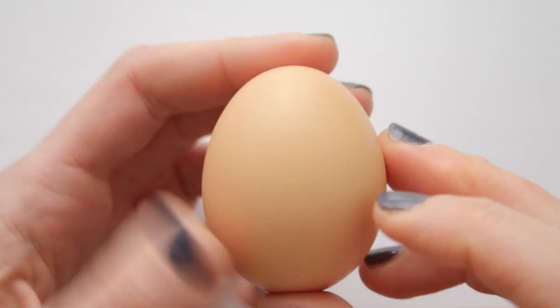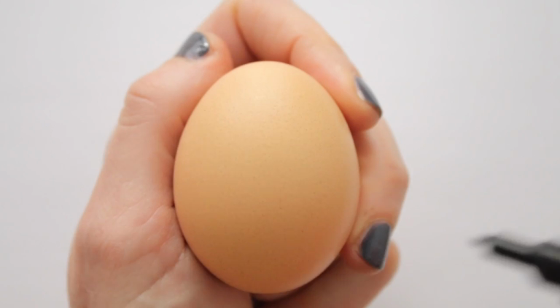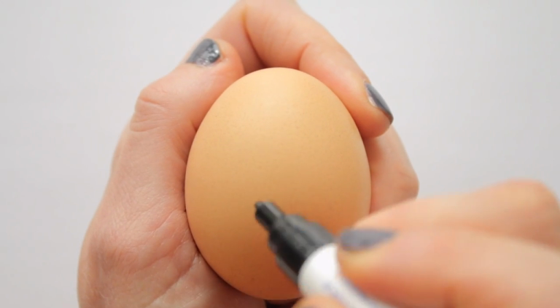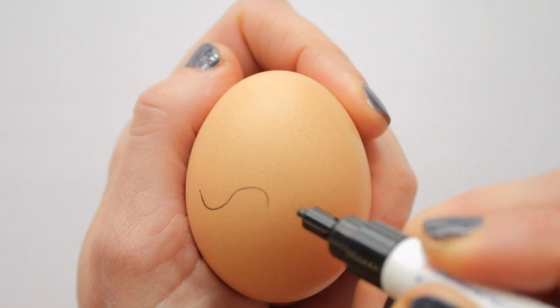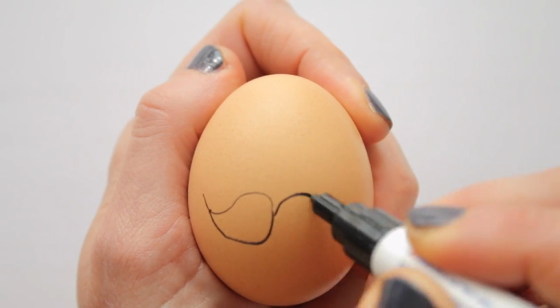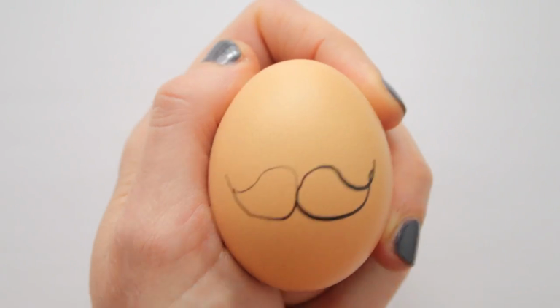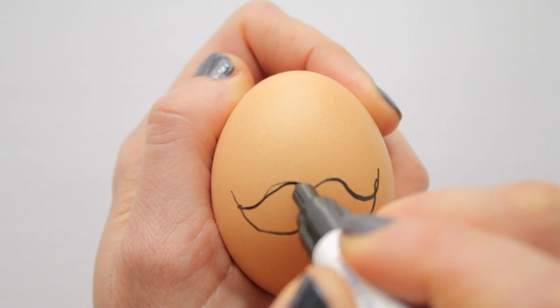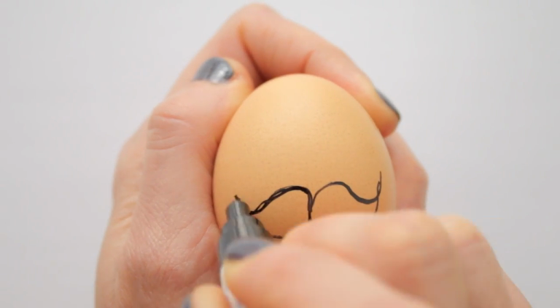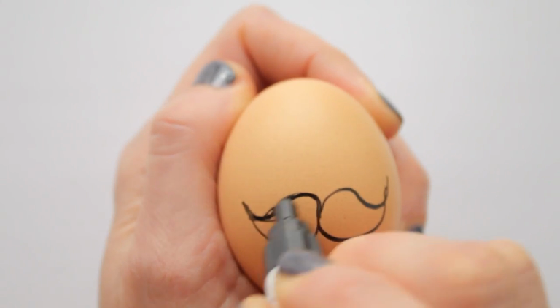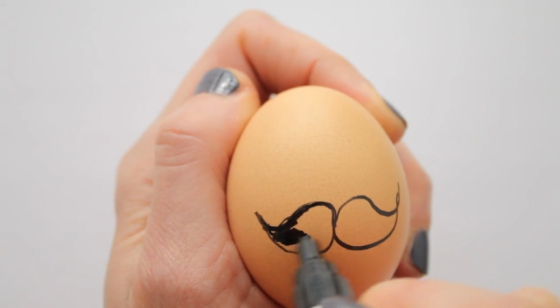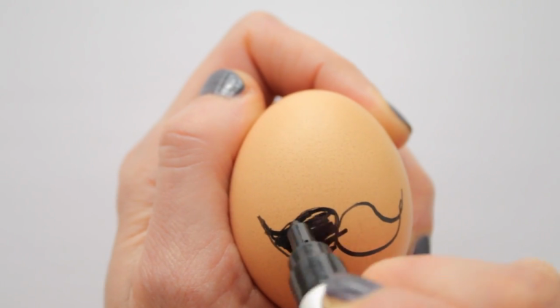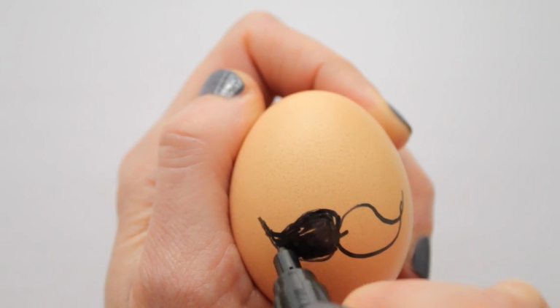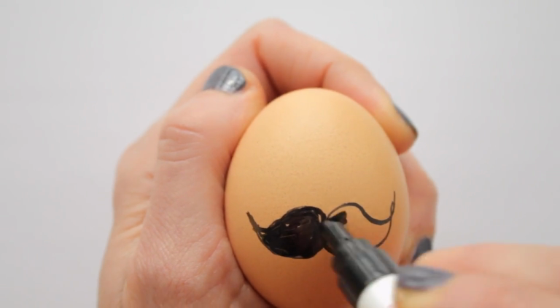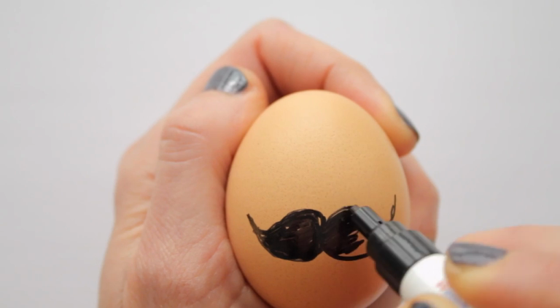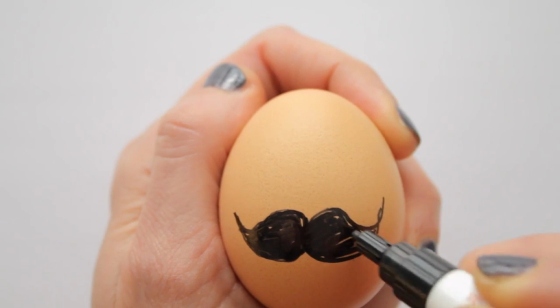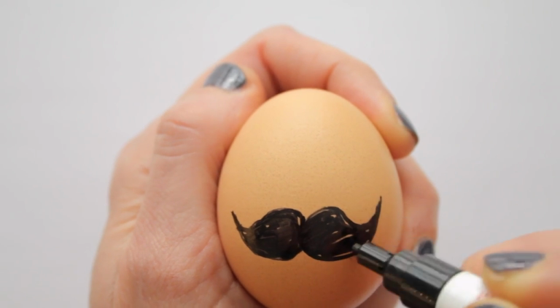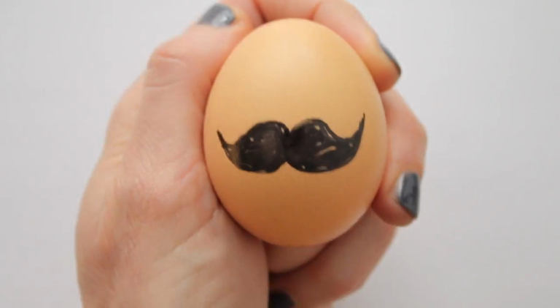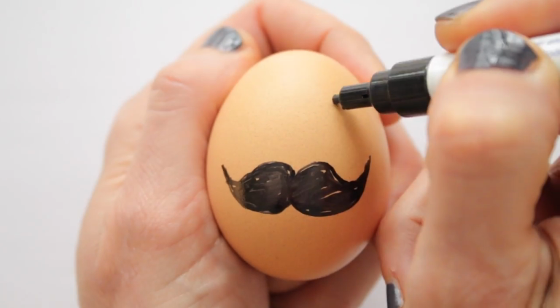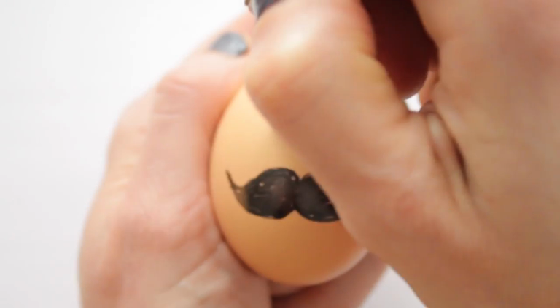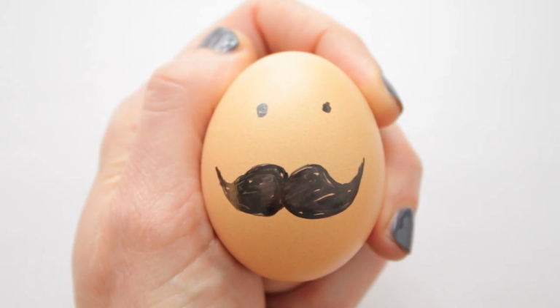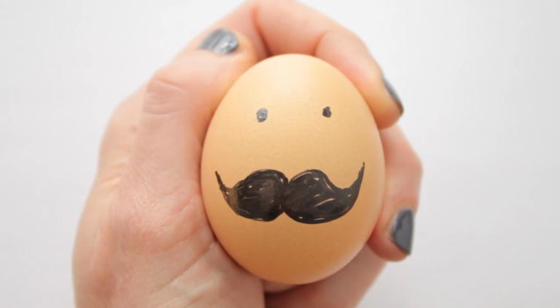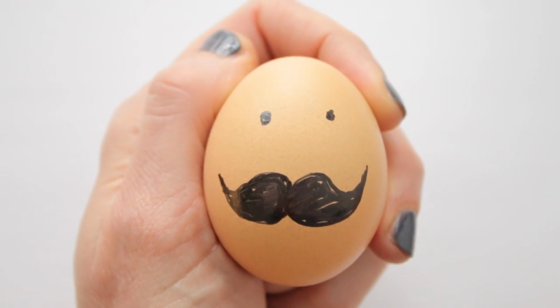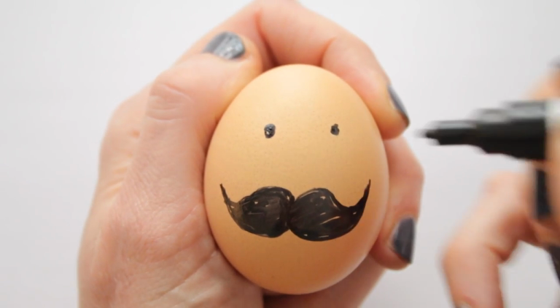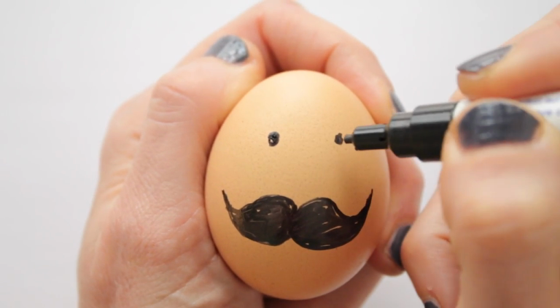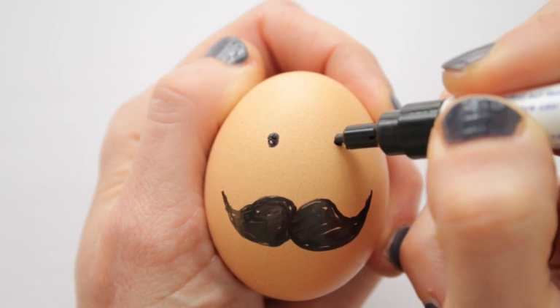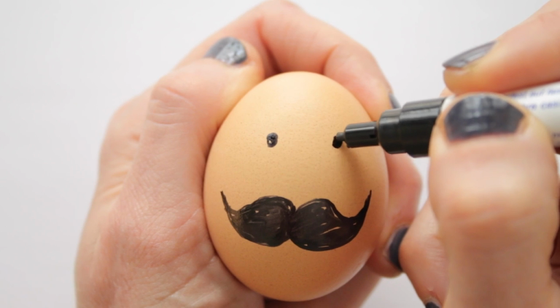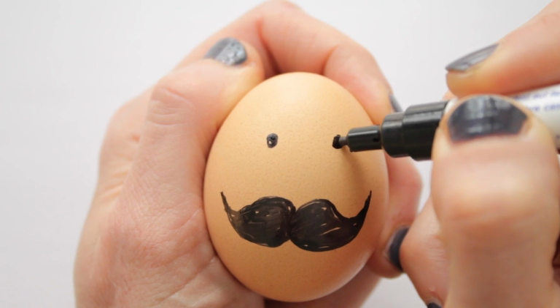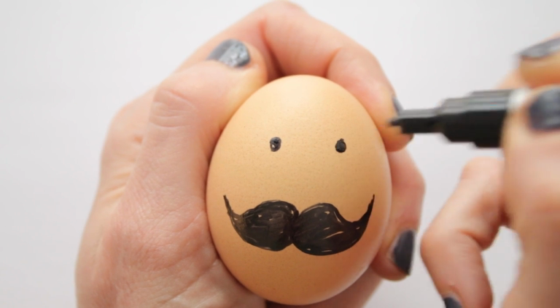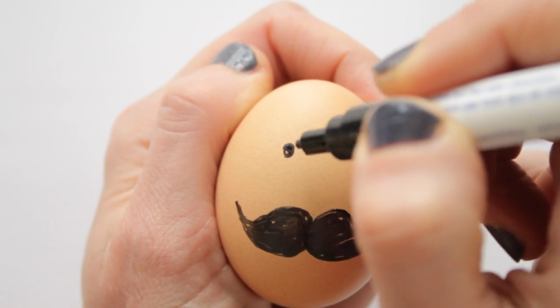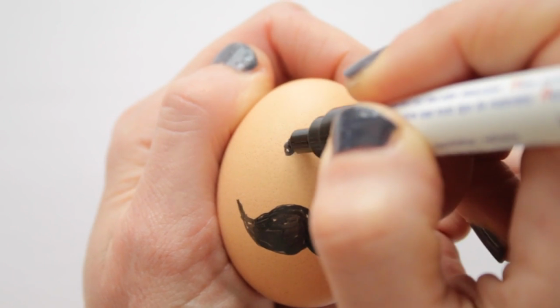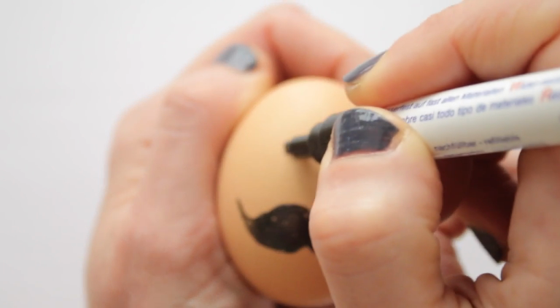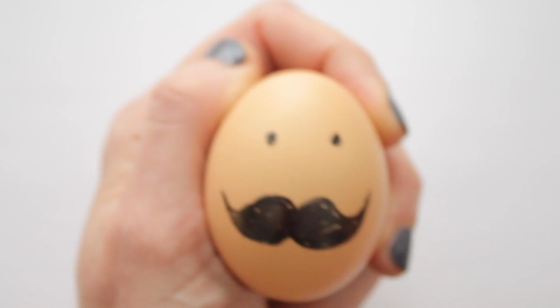Mr. Moustache here is smiling. How? You can't even see his mouth! Well, by curling his big moustache upwards, you will make him smile. Add dots for eyes, and it's as simple as that.